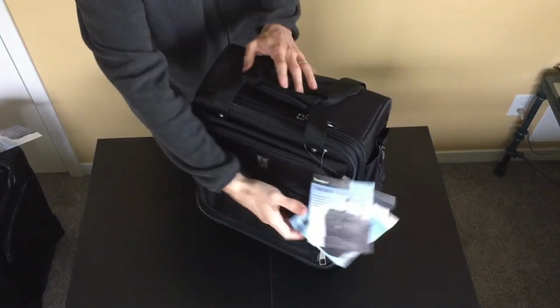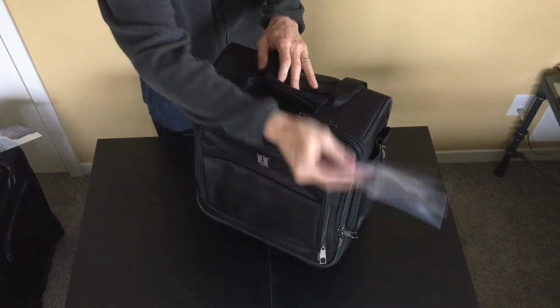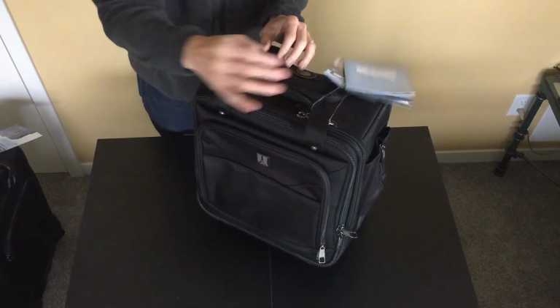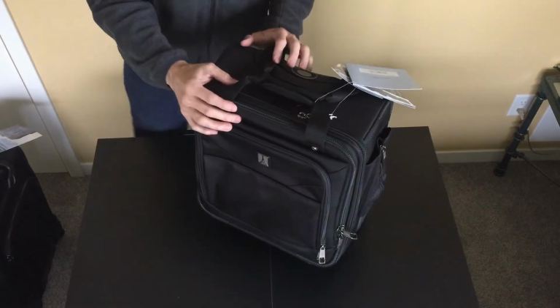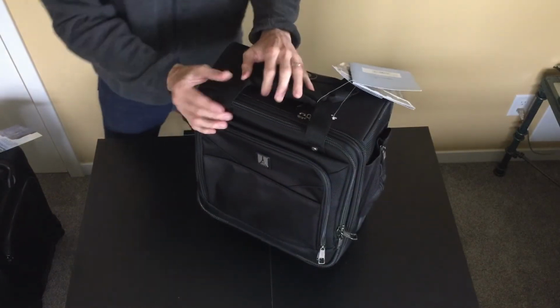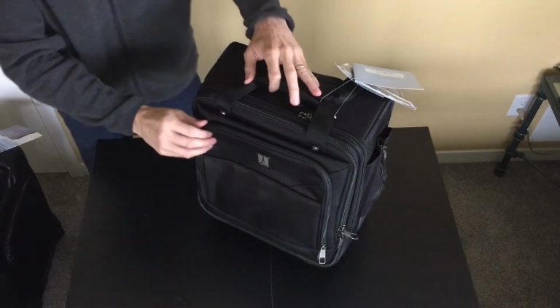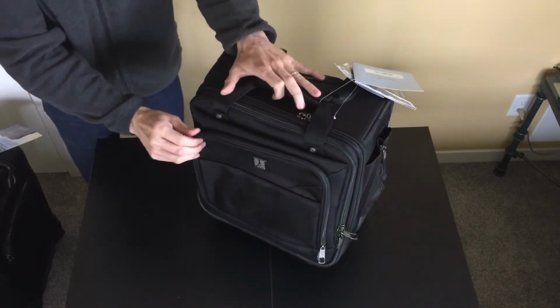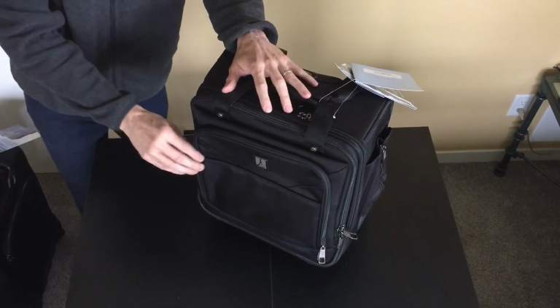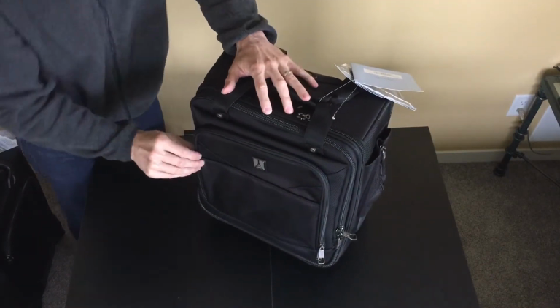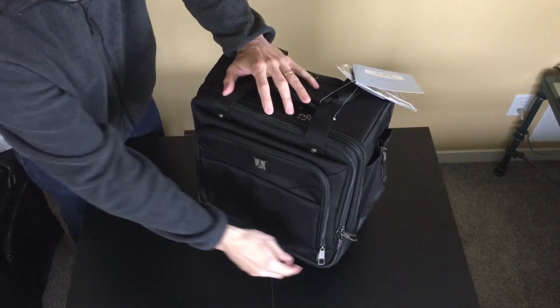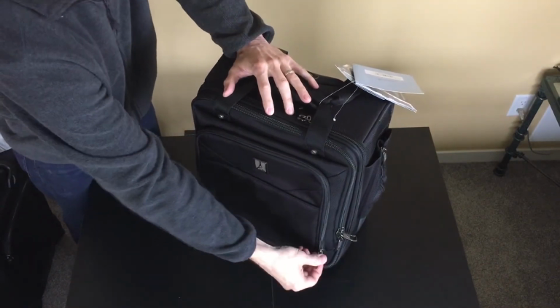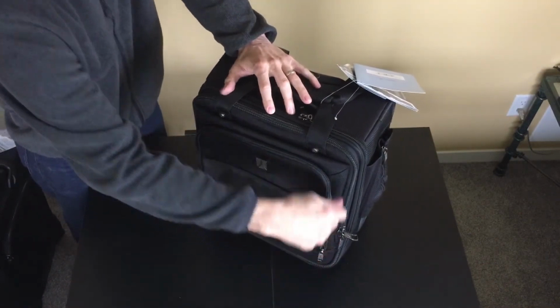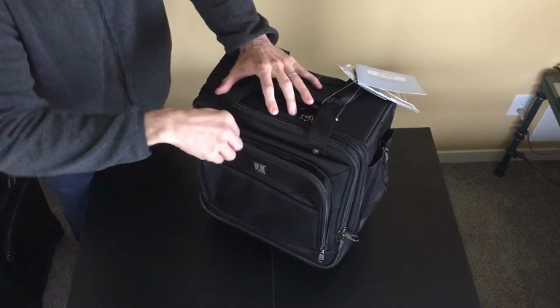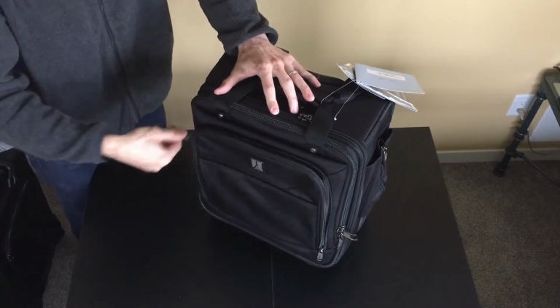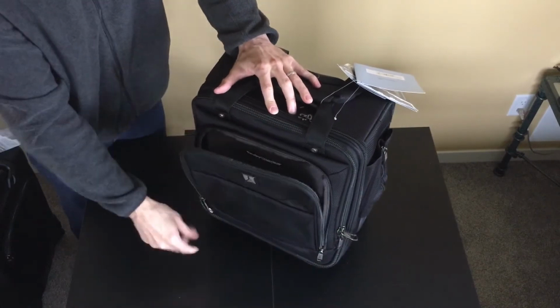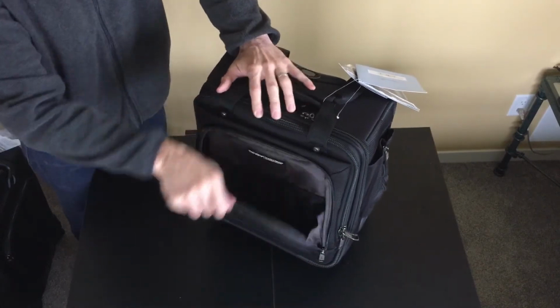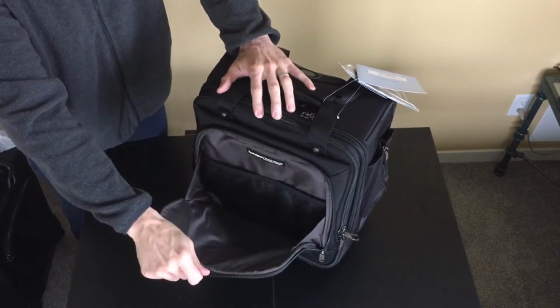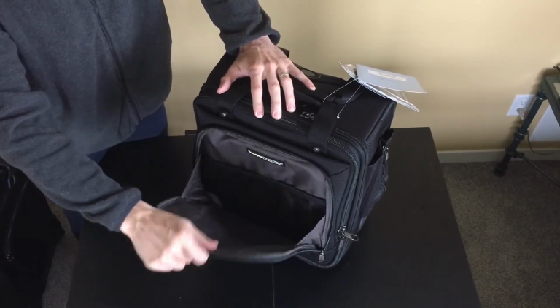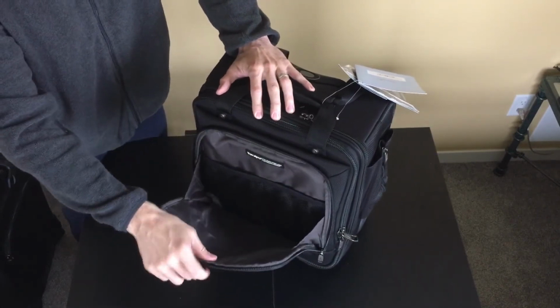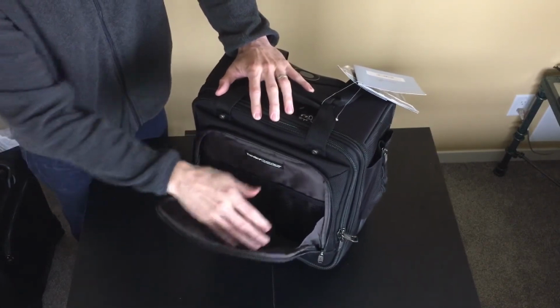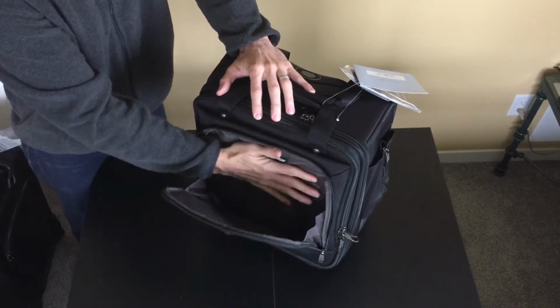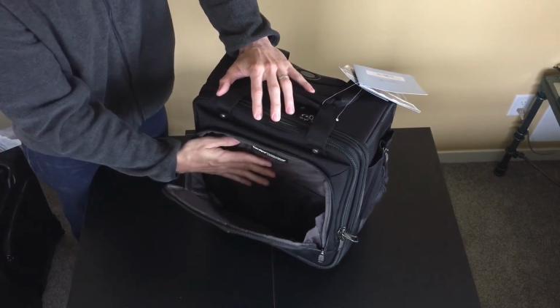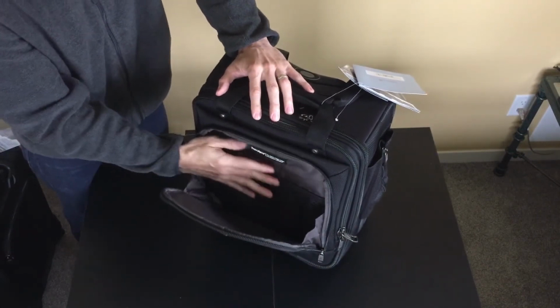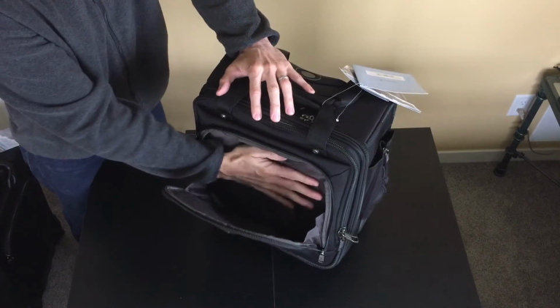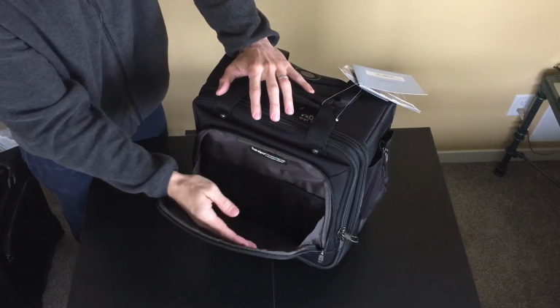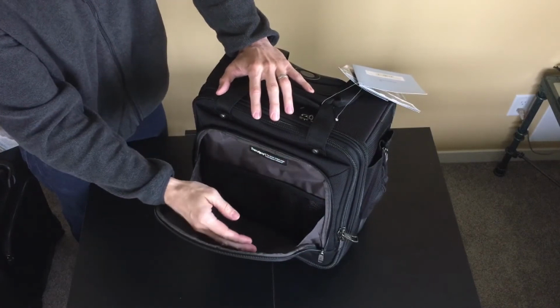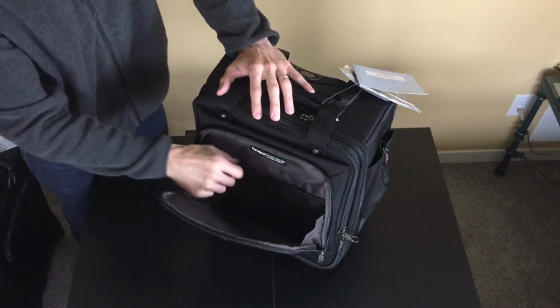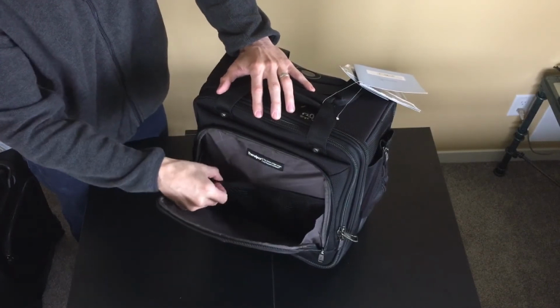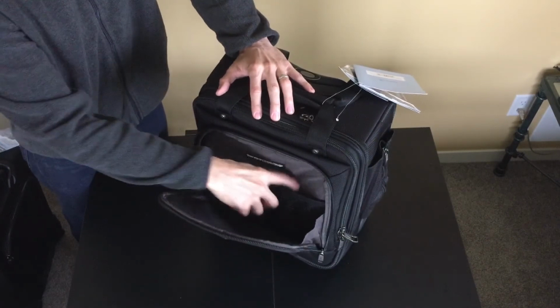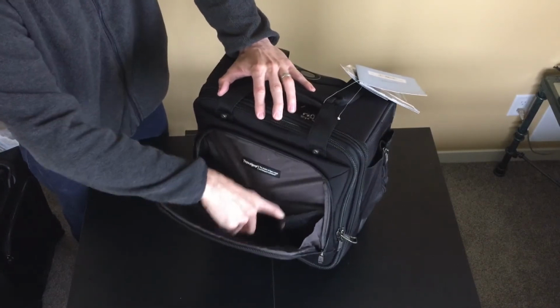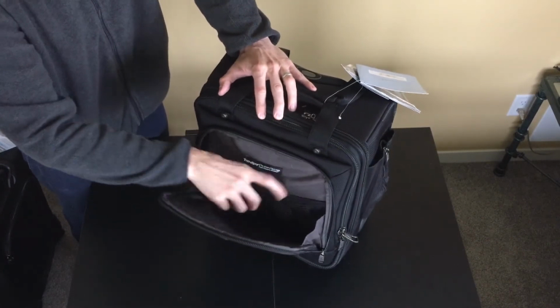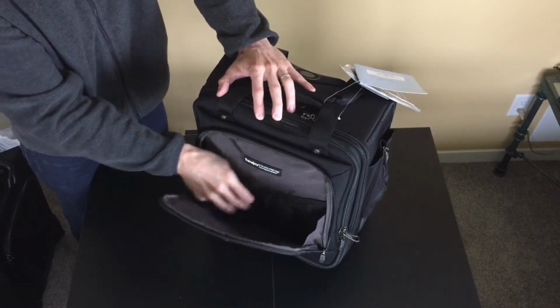The front of the vertical rolling tote is a little bit different than everything else in the line. We've got a big front pocket here. It does not have the business organizer front like other totes in the line, however it does have a couple of elastic mesh pockets.